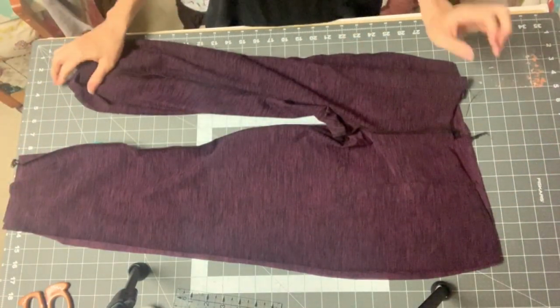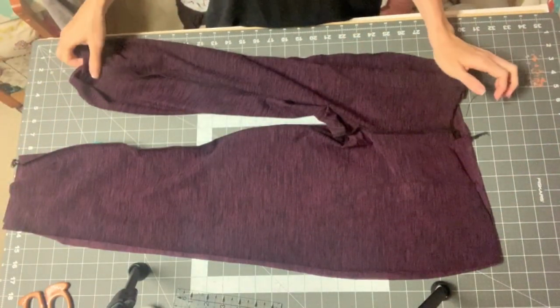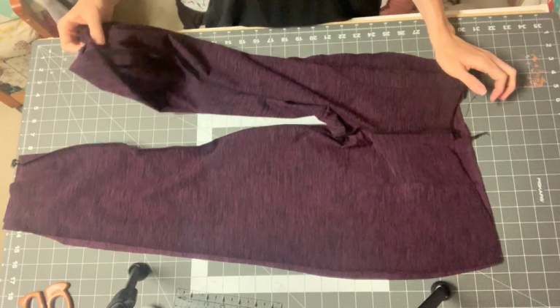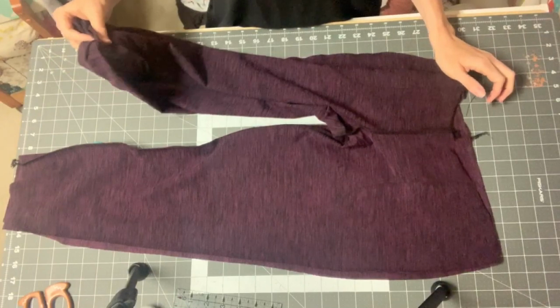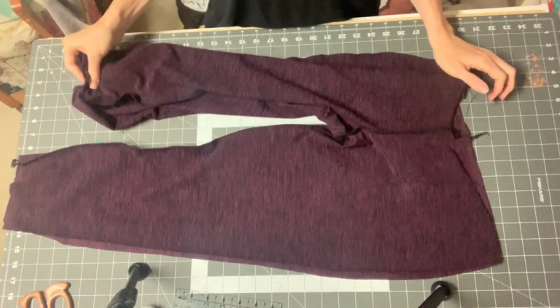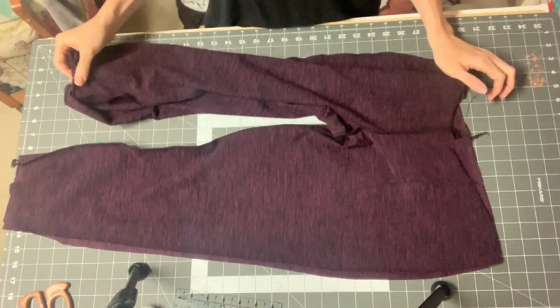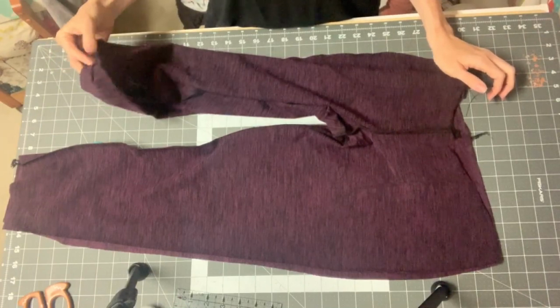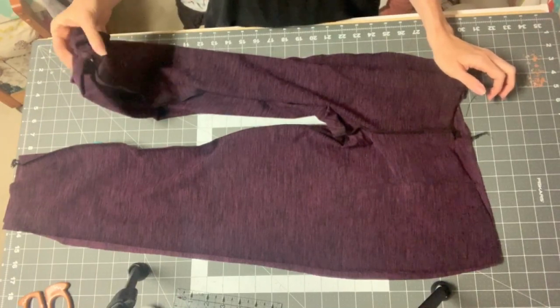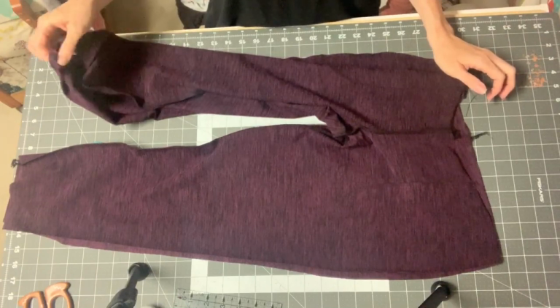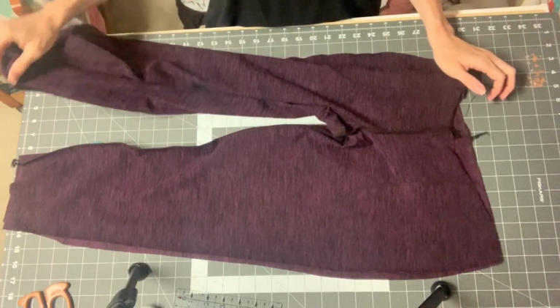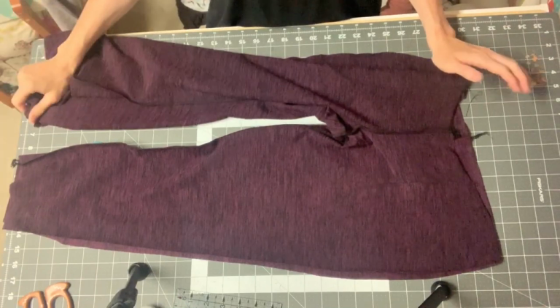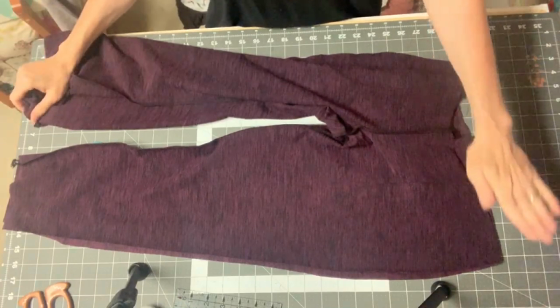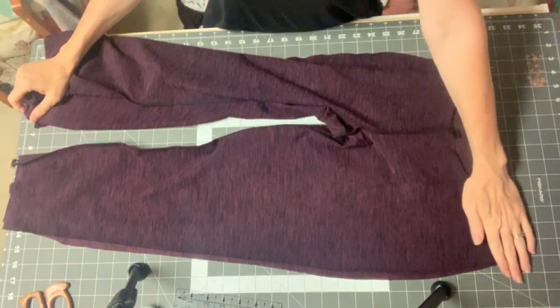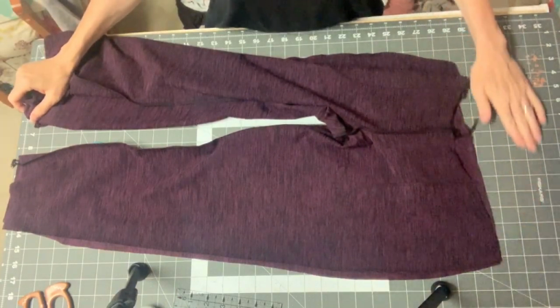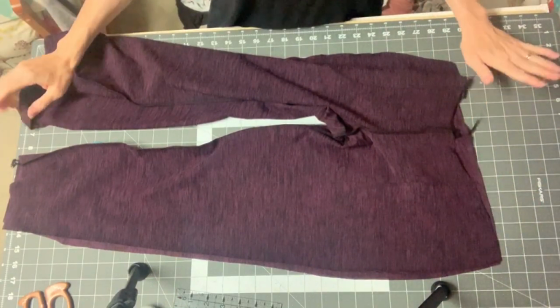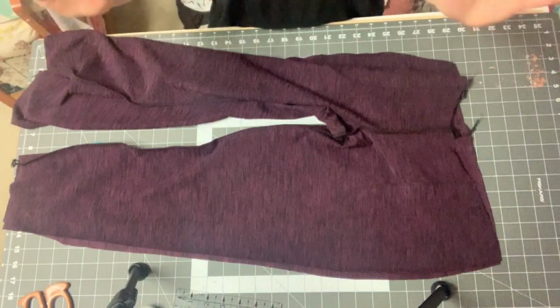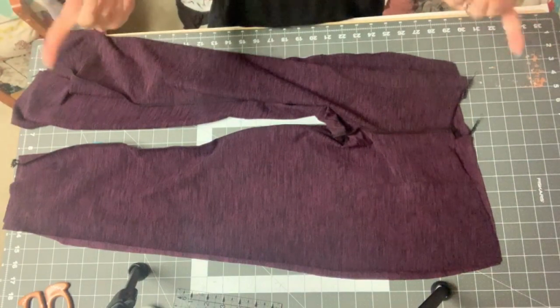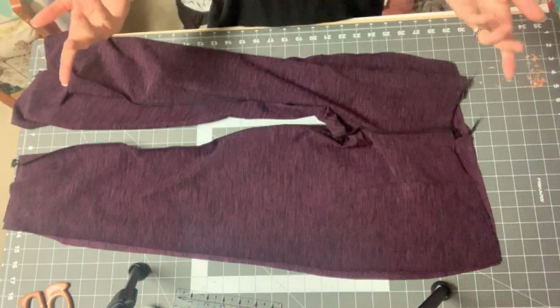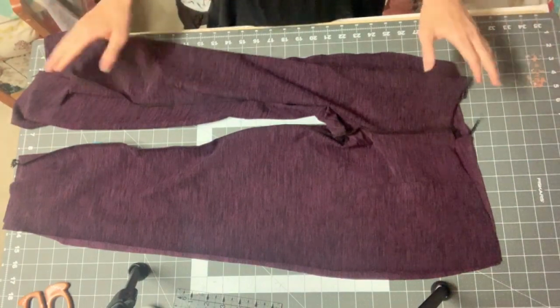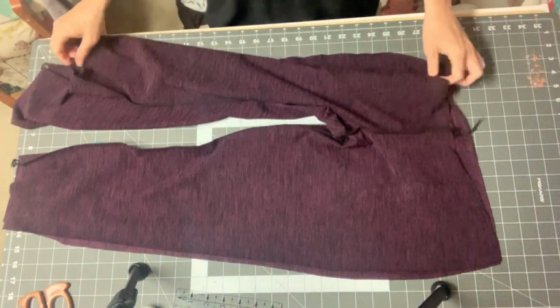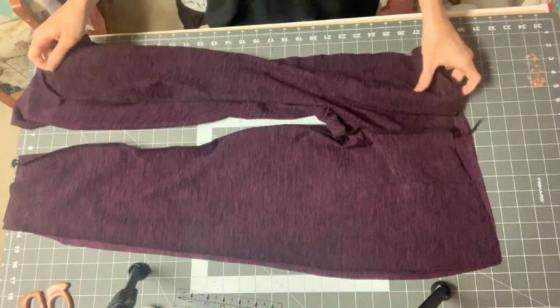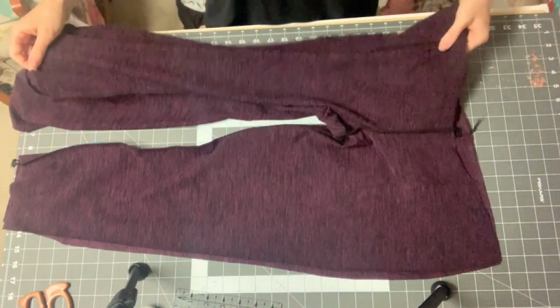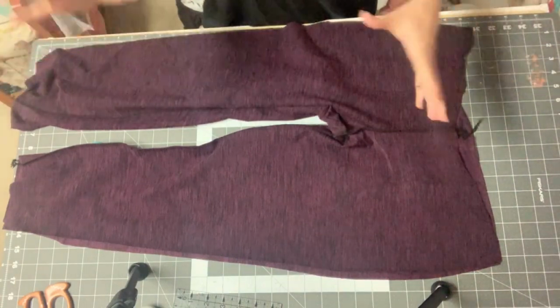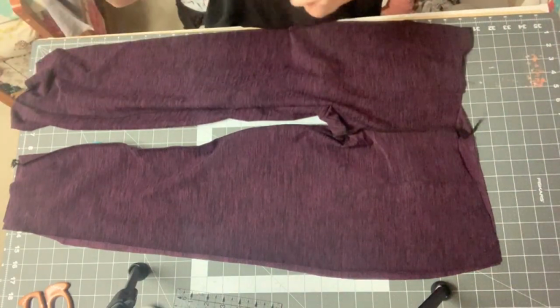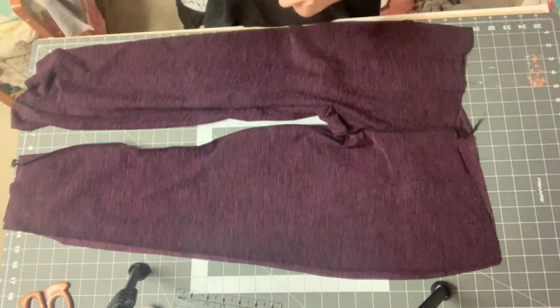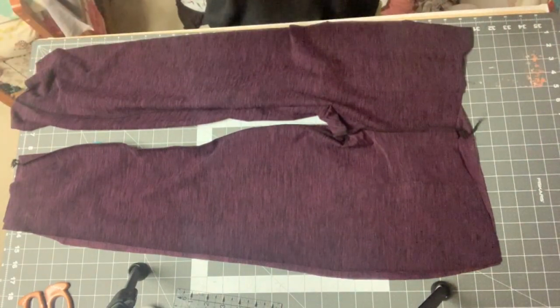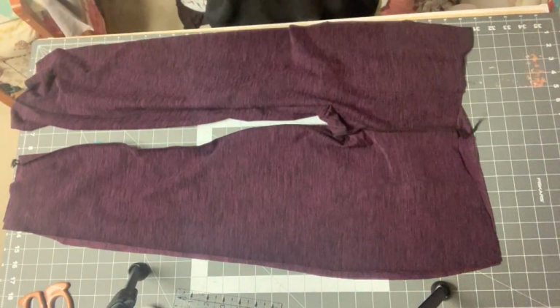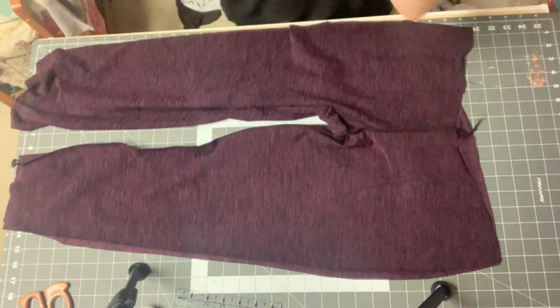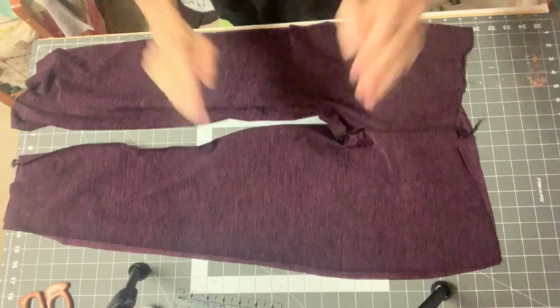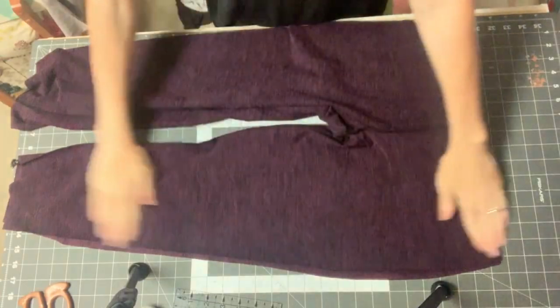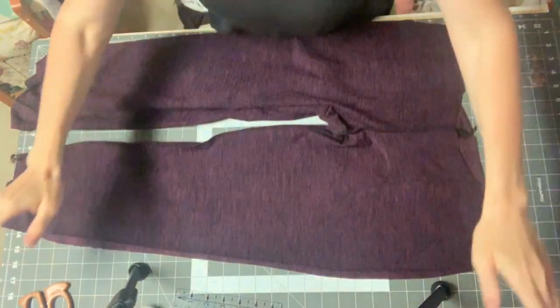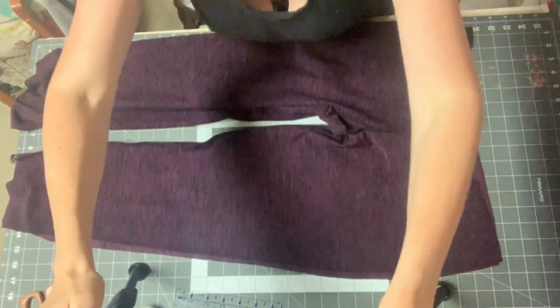All we have left is to either hem or add the cuff piece to the bottom, and to add the waistband. That will be for tomorrow. Thank you for joining me today — let's head to the machine and quickly sew that part.